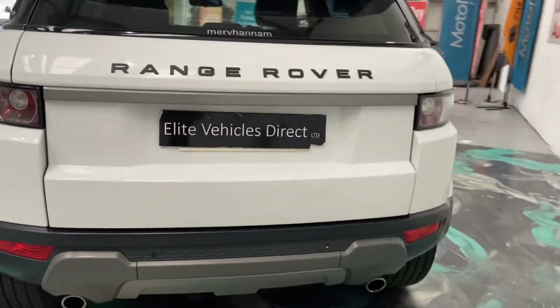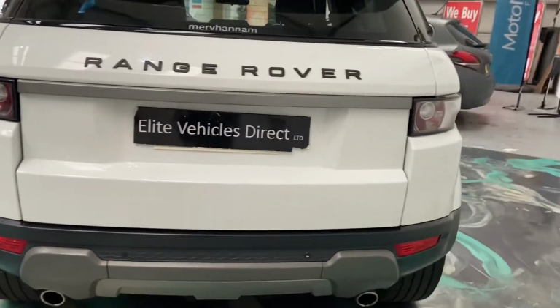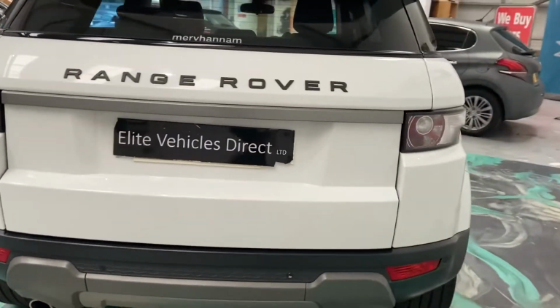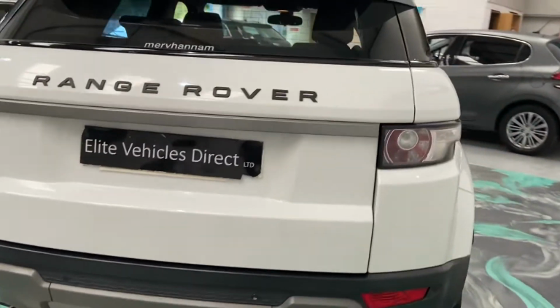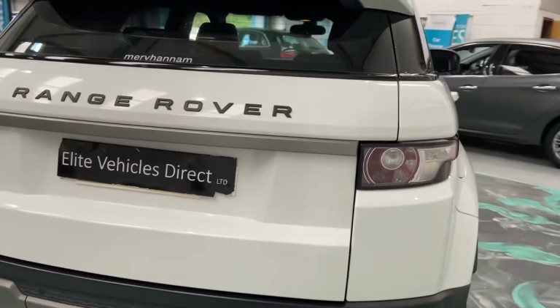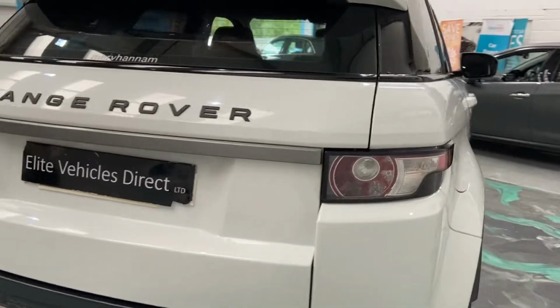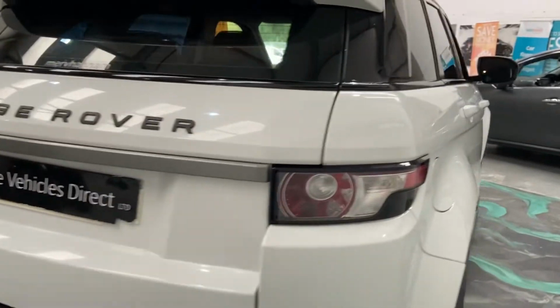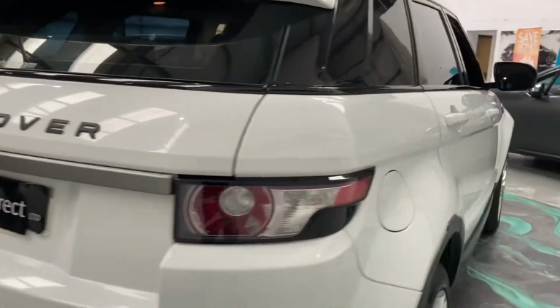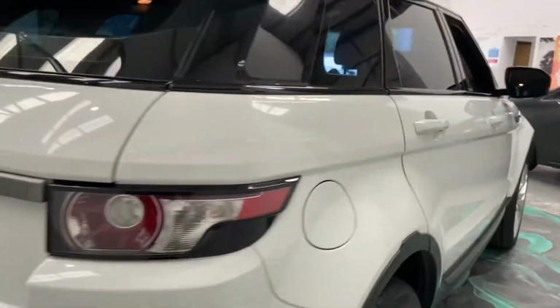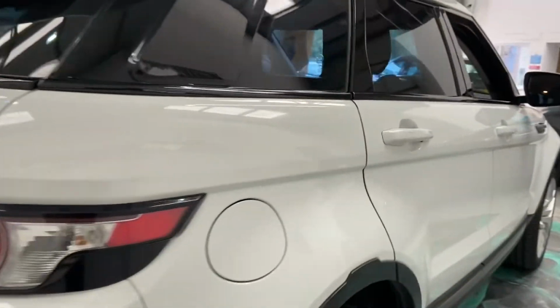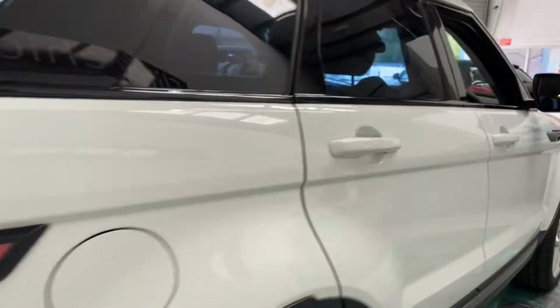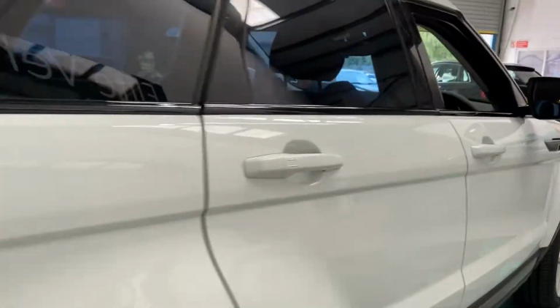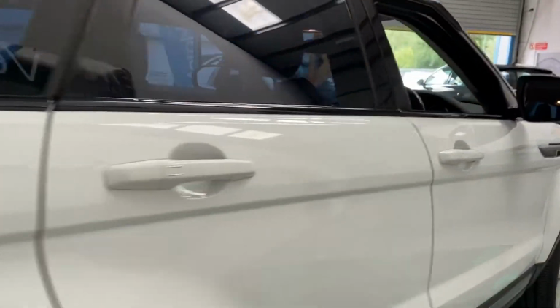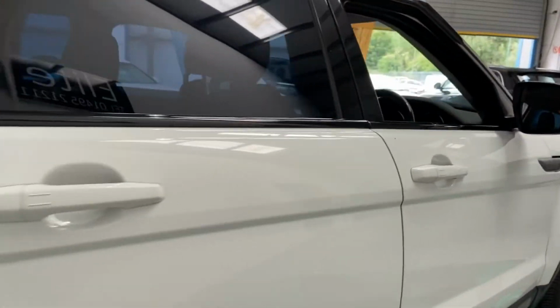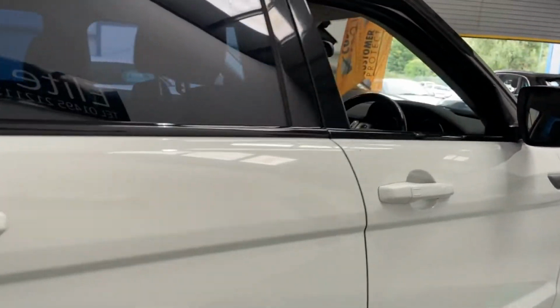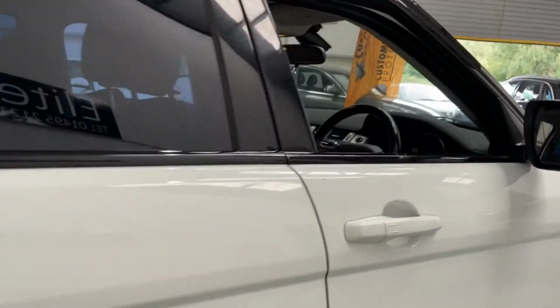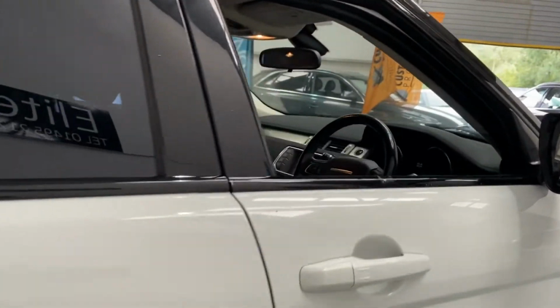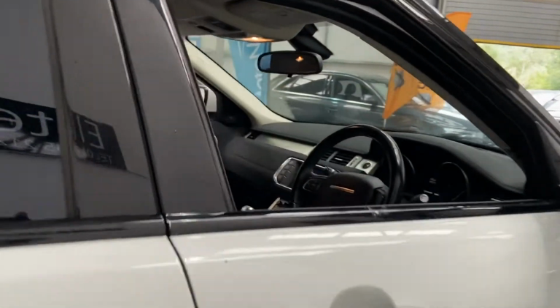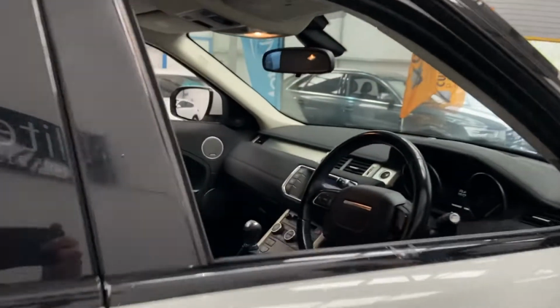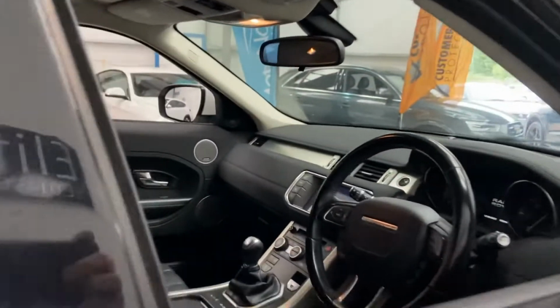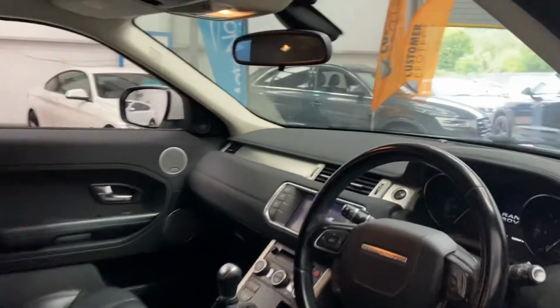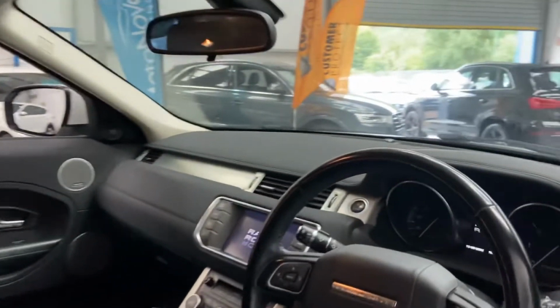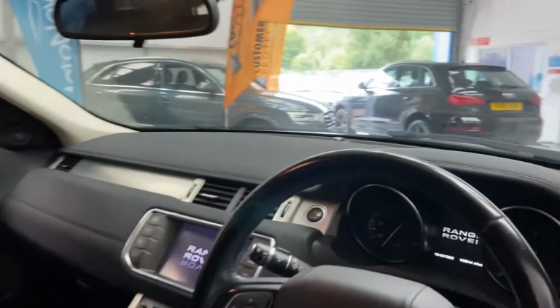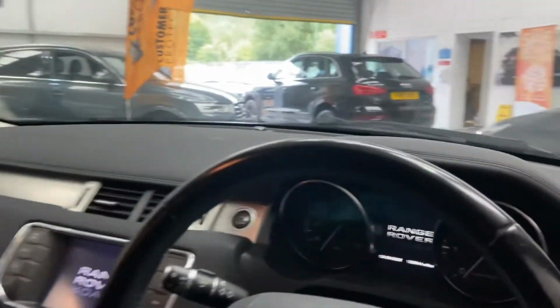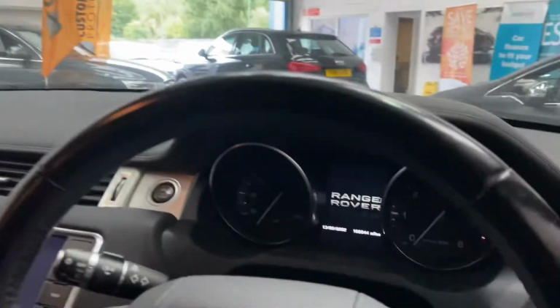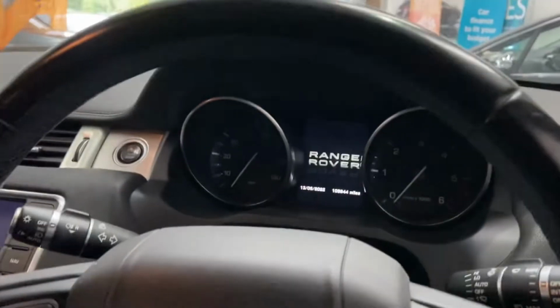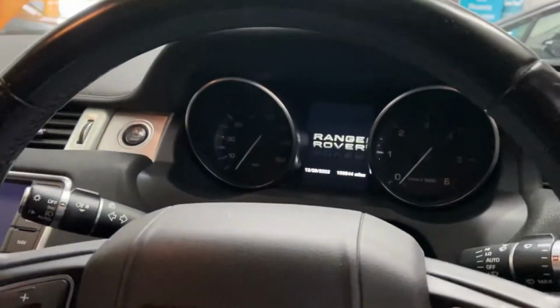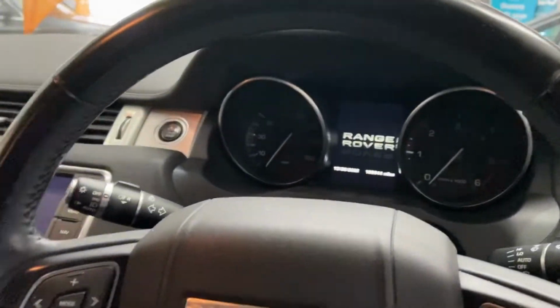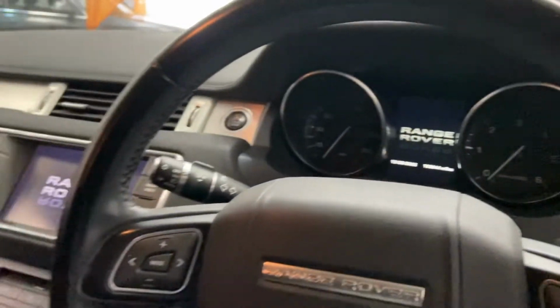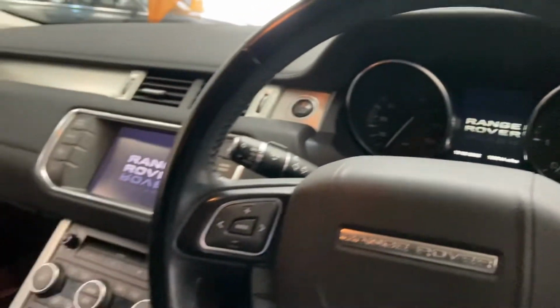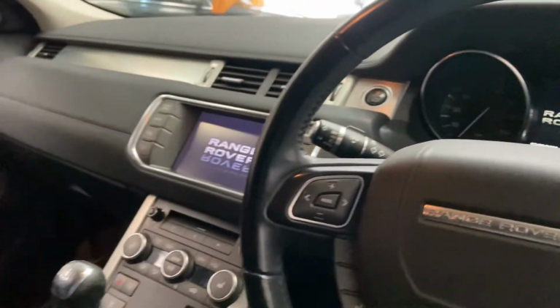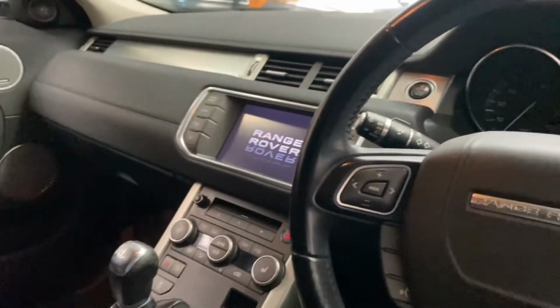Nice size boot space for these cars also. Twin exhausts. Got upgraded alloy wheels. It's showing 109,000 miles.